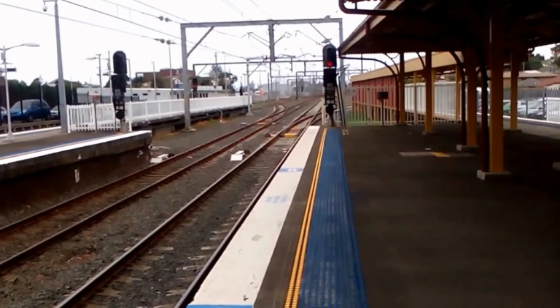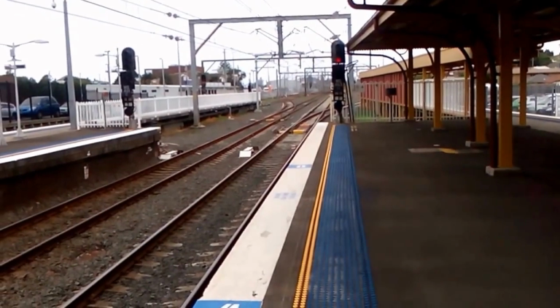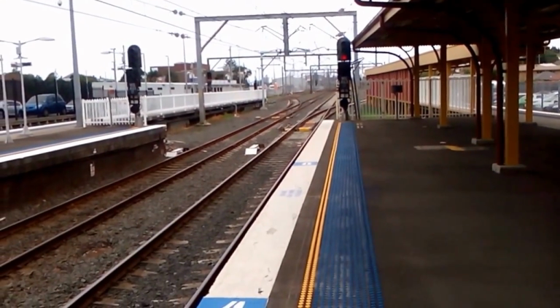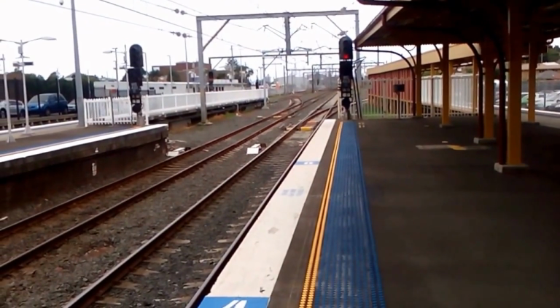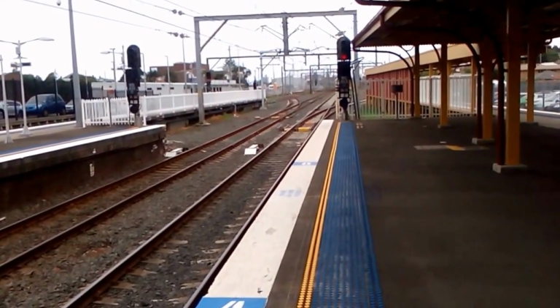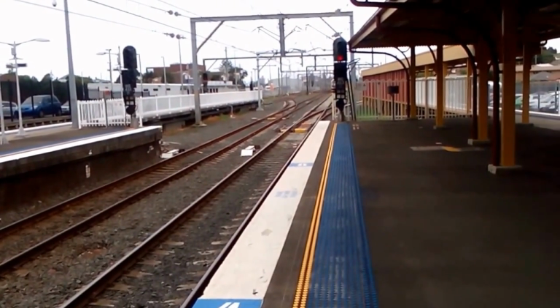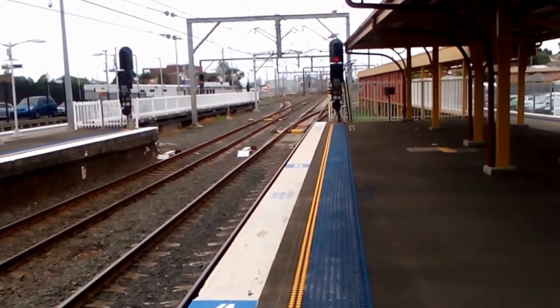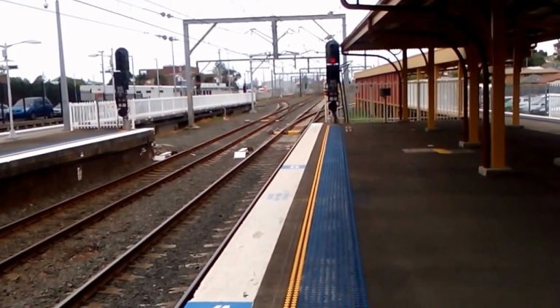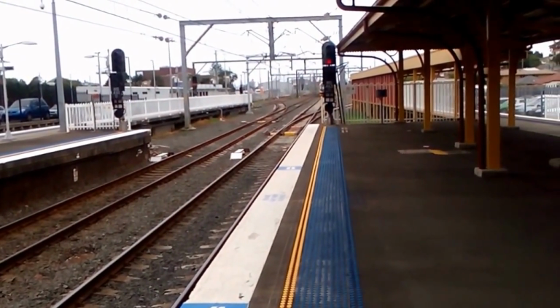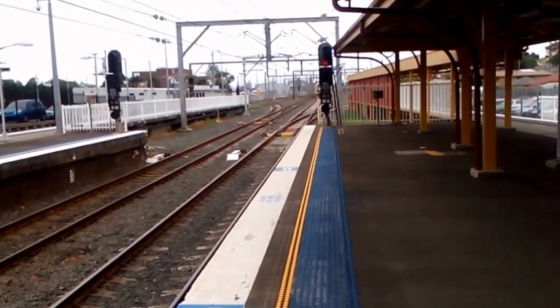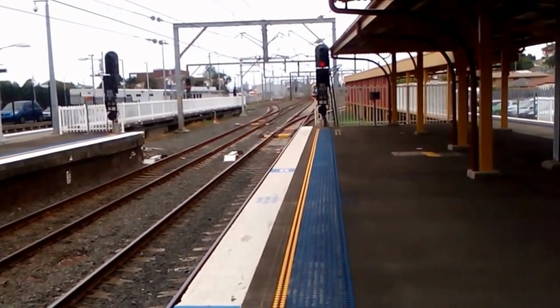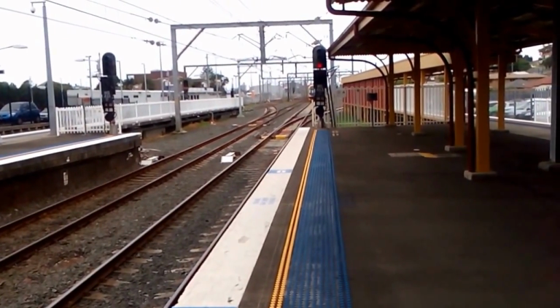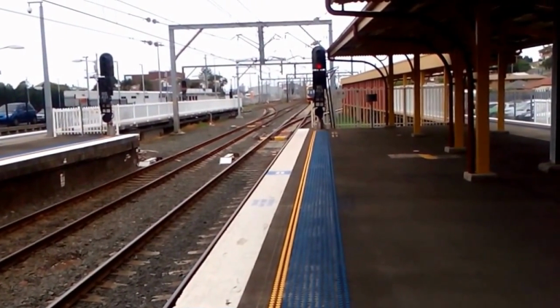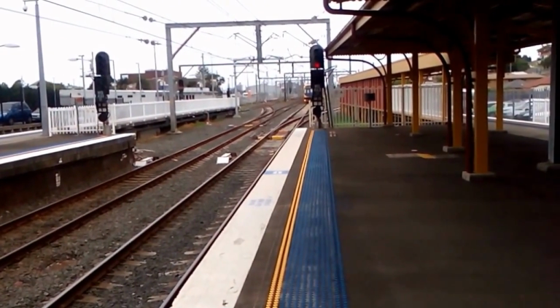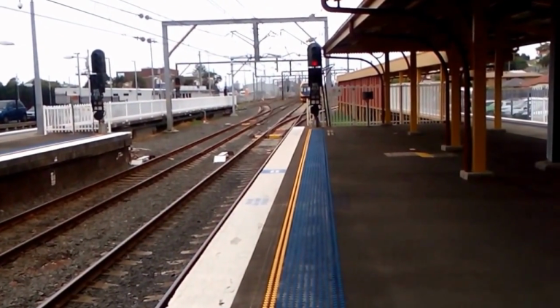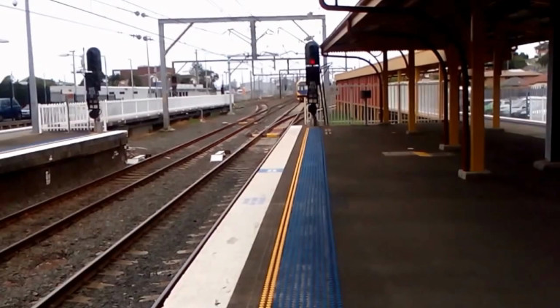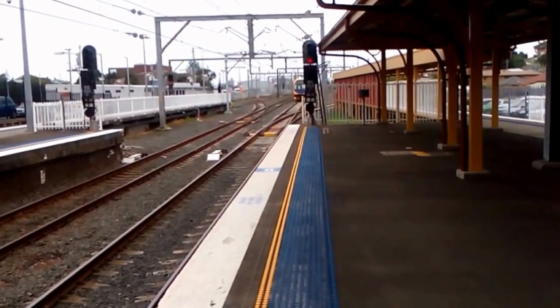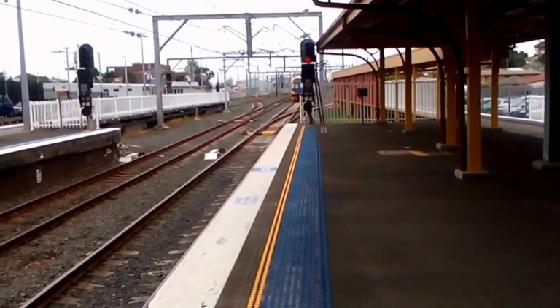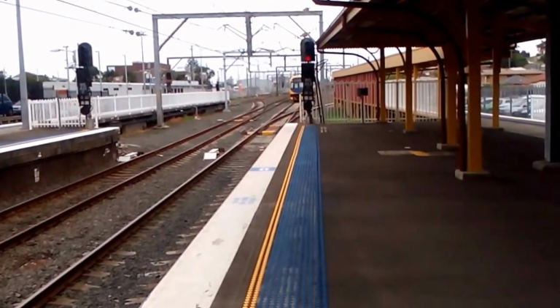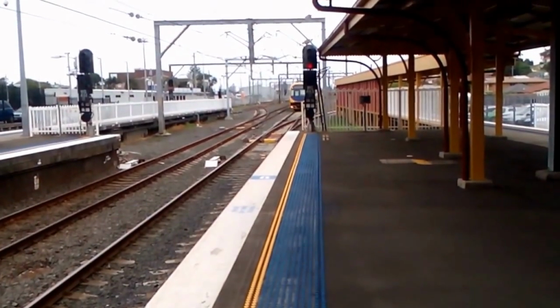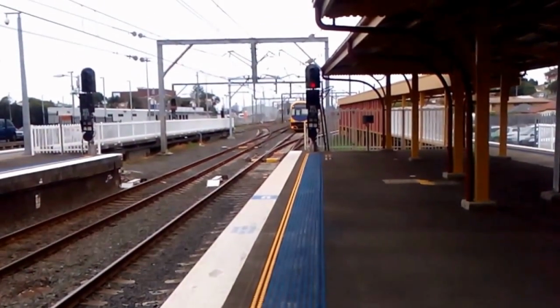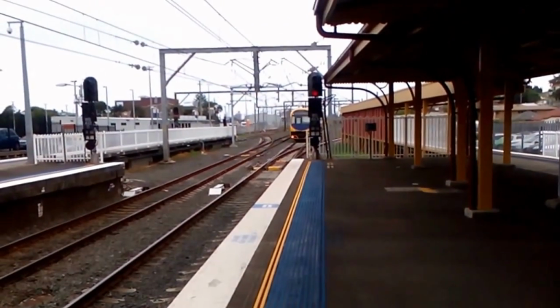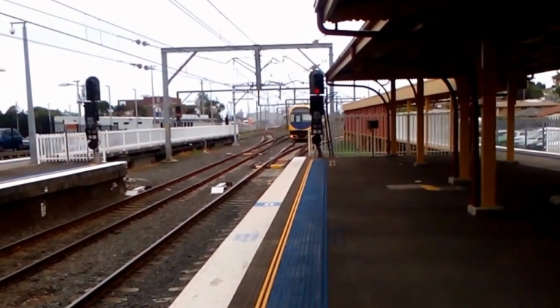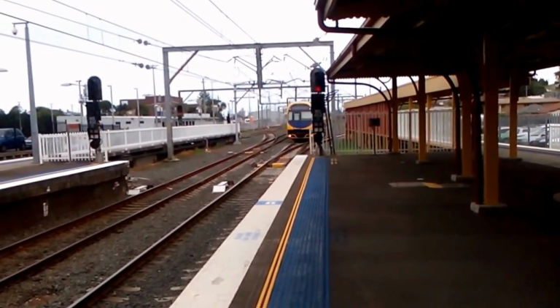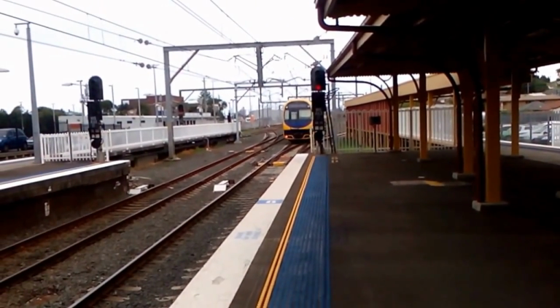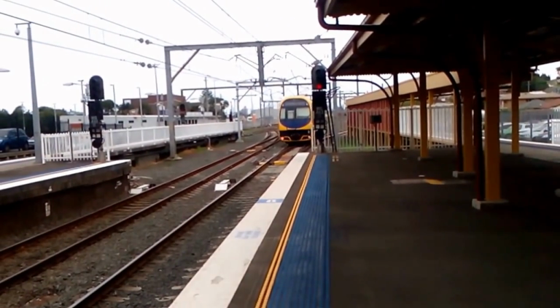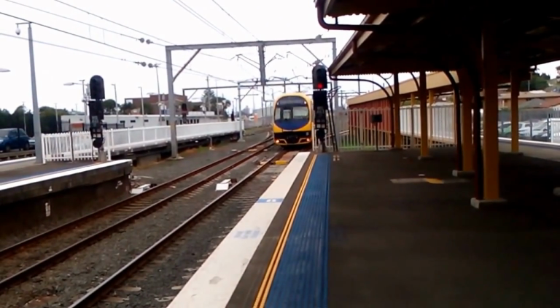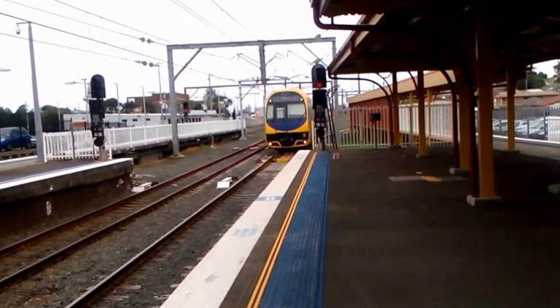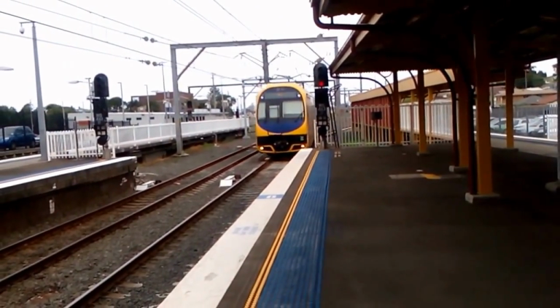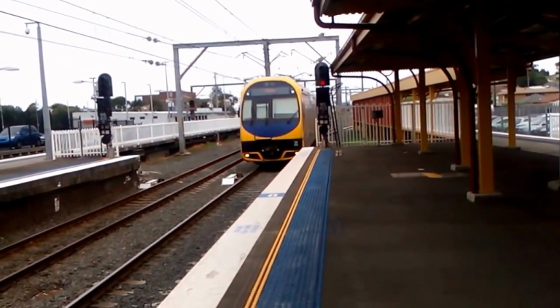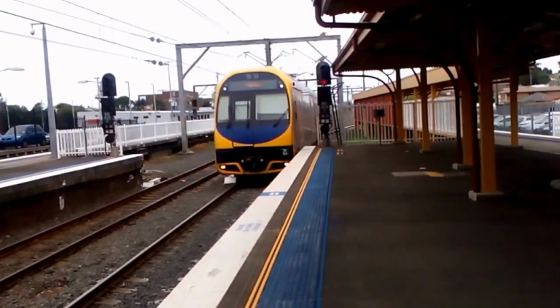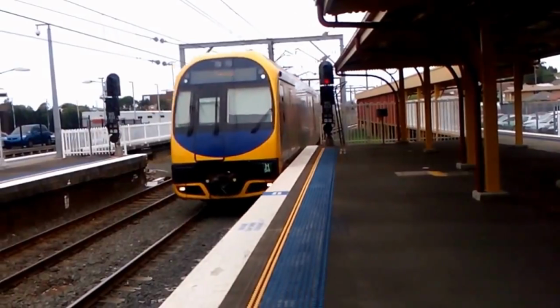We have got an 8-car Oscar arriving on platform number 1 for a Central Sydney Terminal service. H54 is the front four cars.